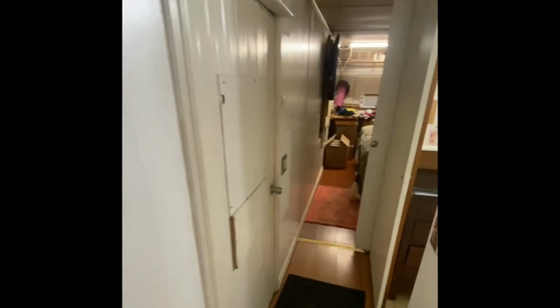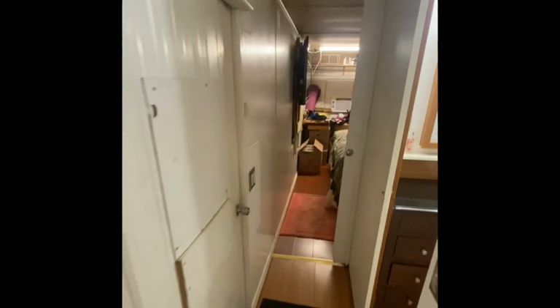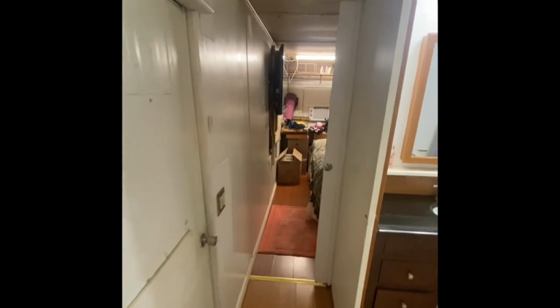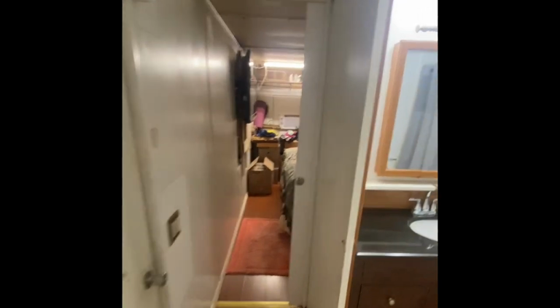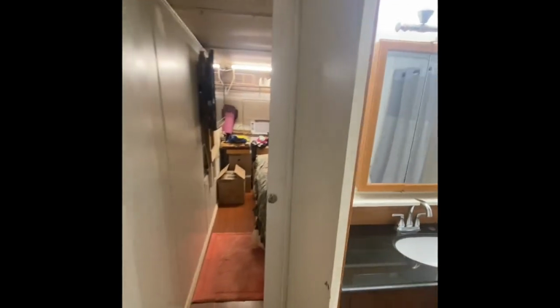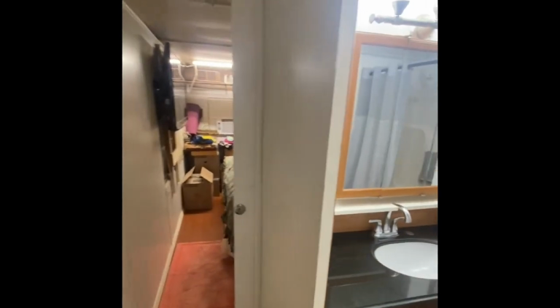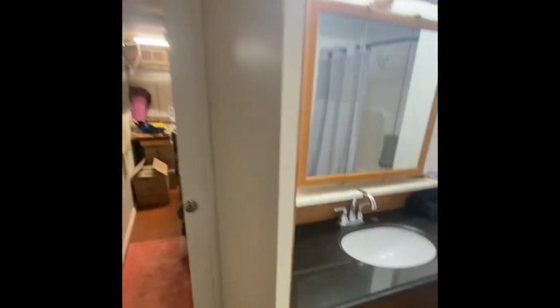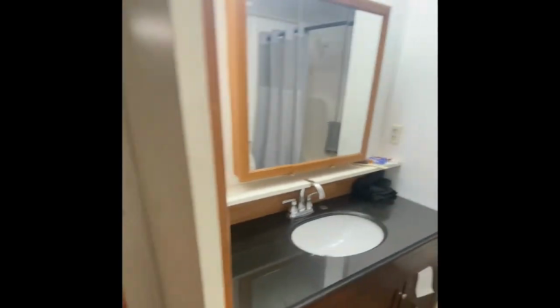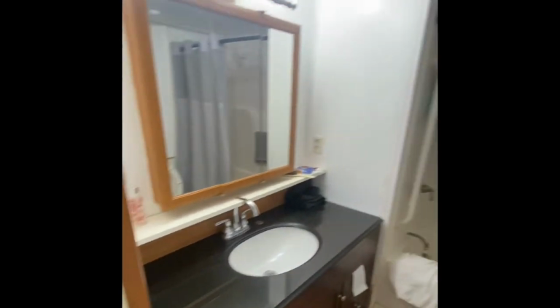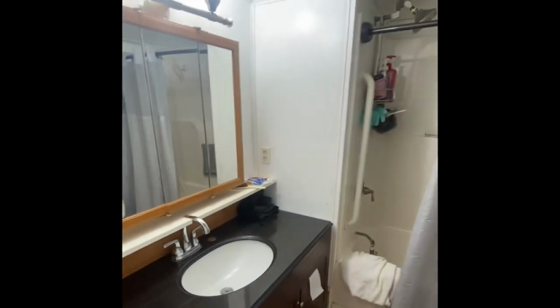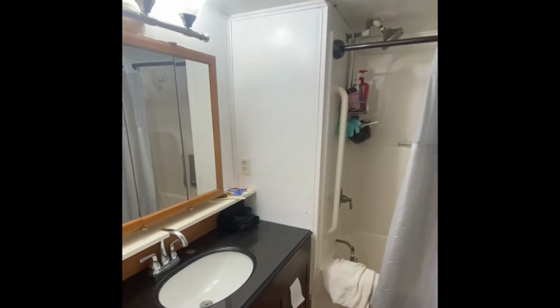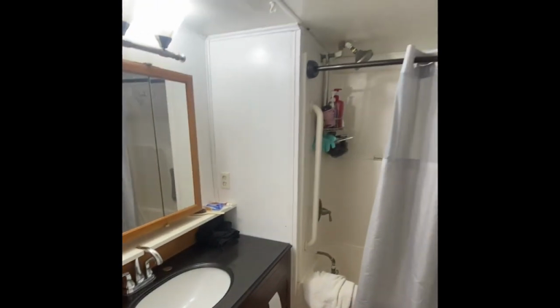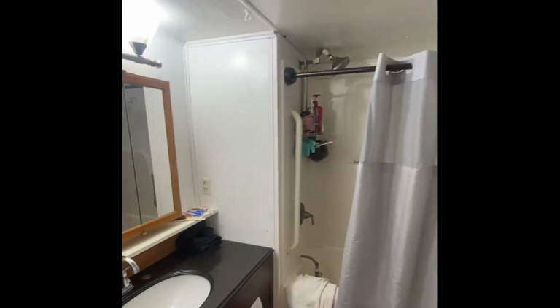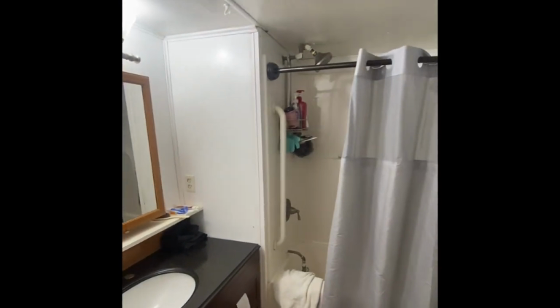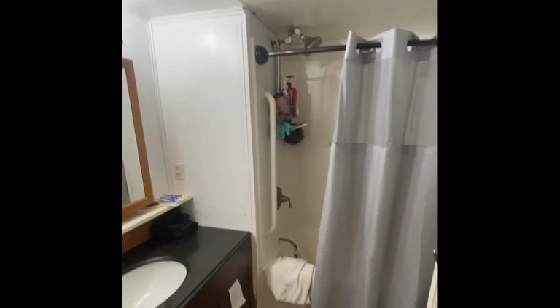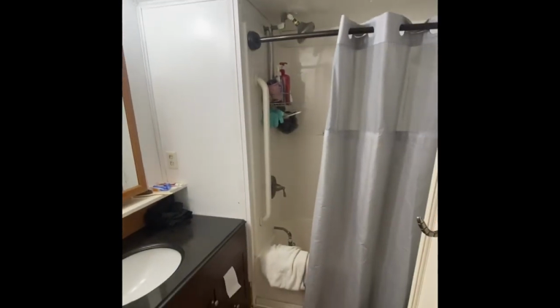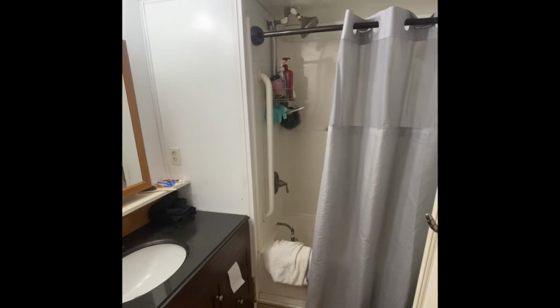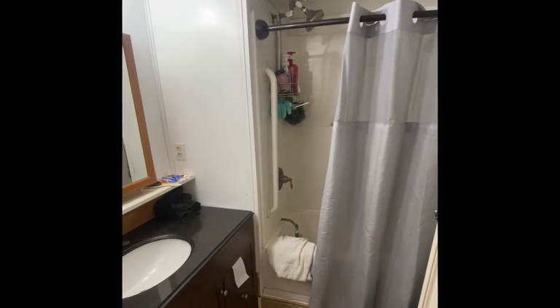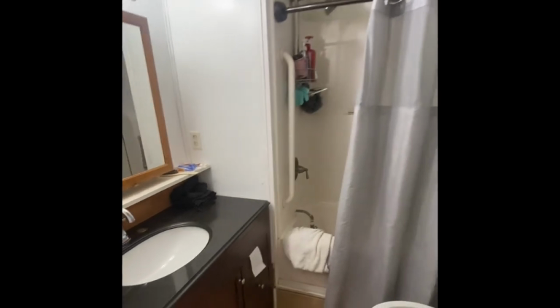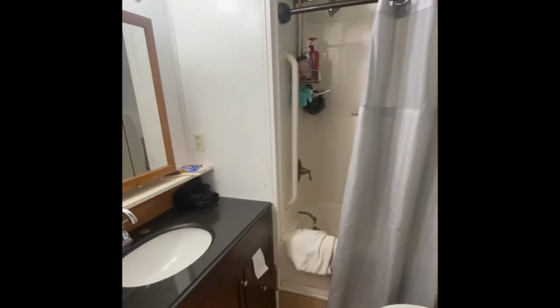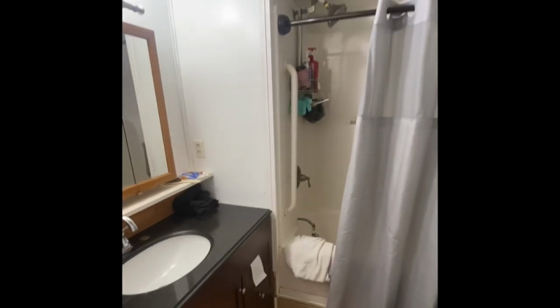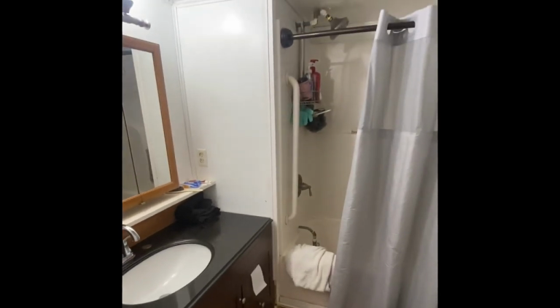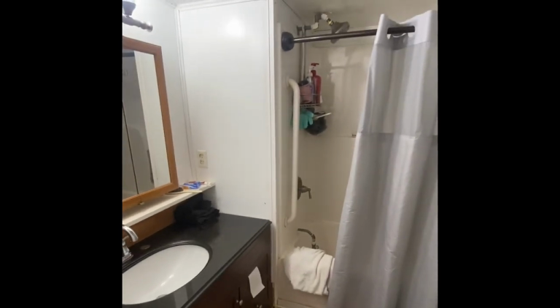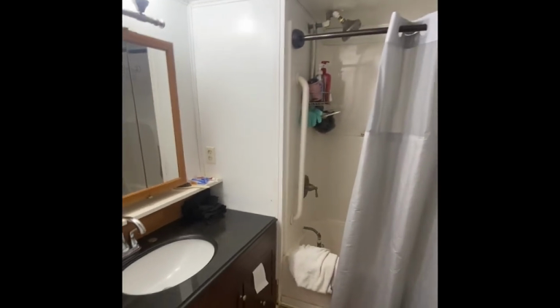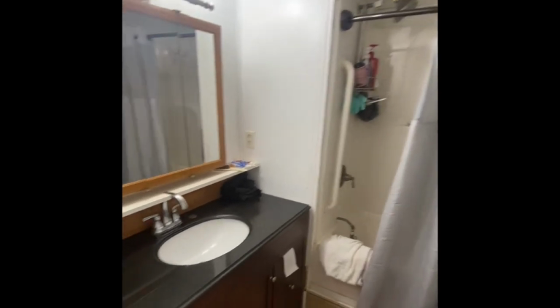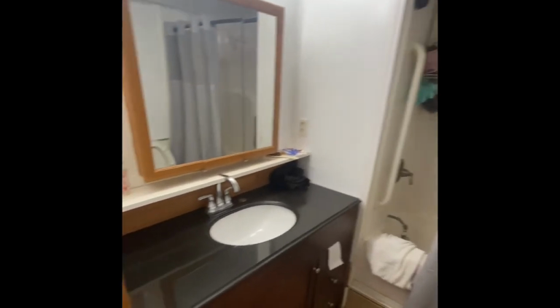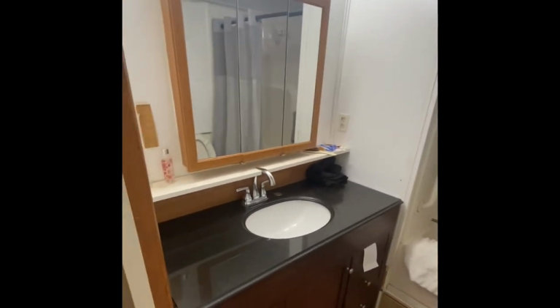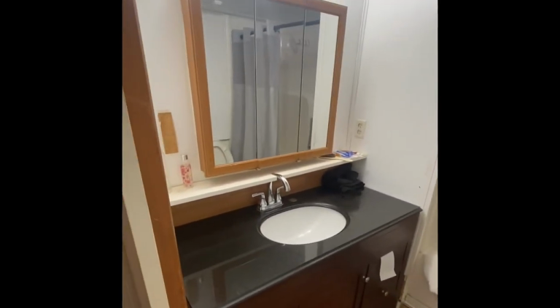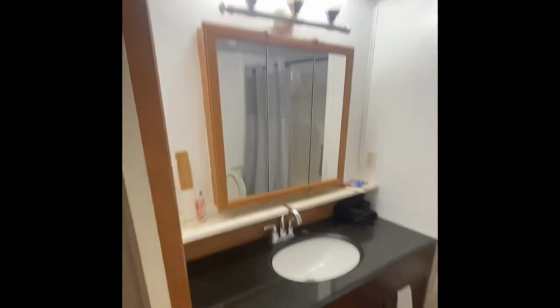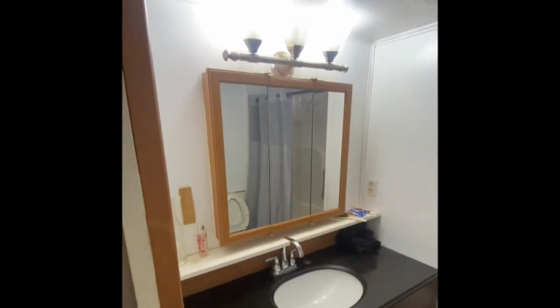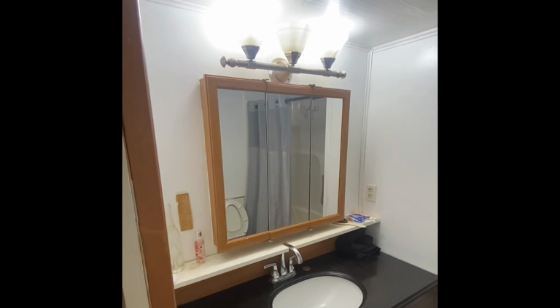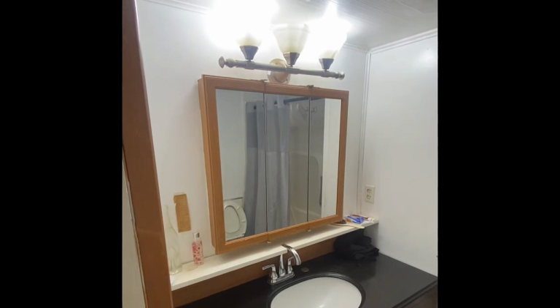A short hallway leads into this updated bathroom. We have a newer toilet in the corner, a tub-shower combo, and a newer raised vanity with a medicine cabinet.